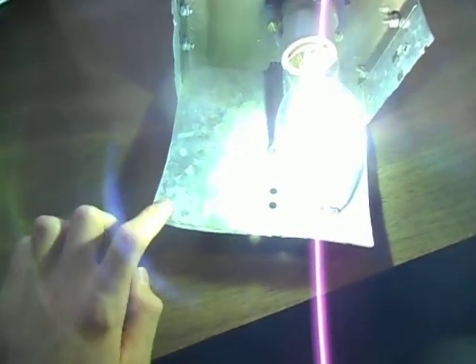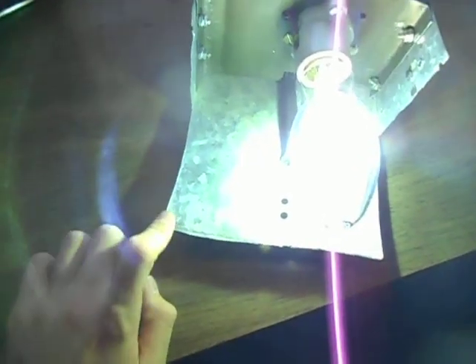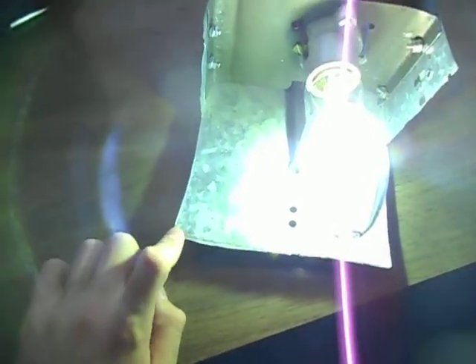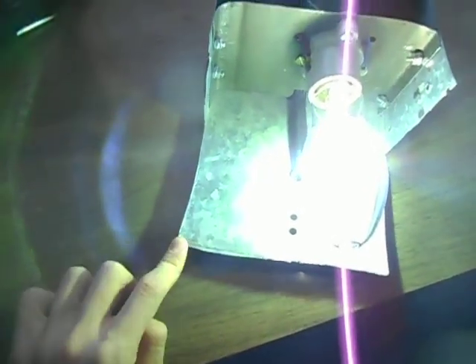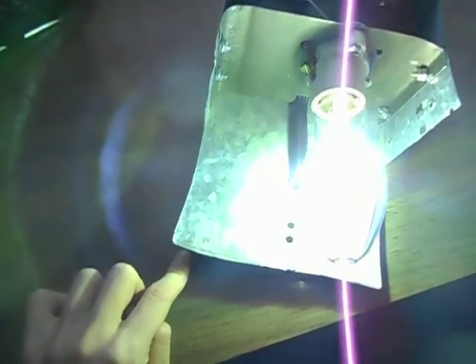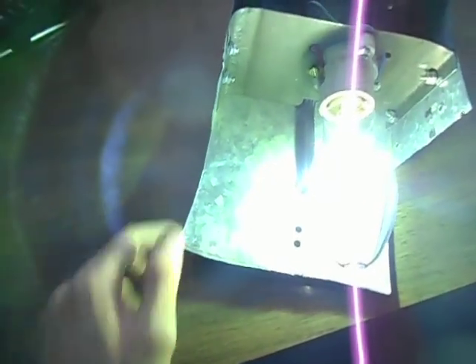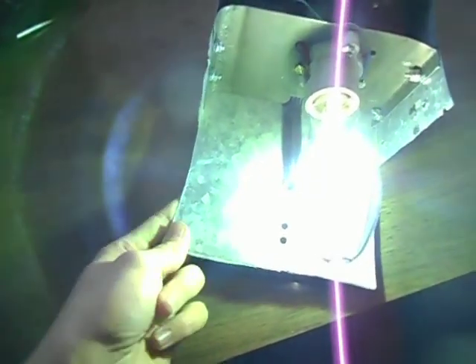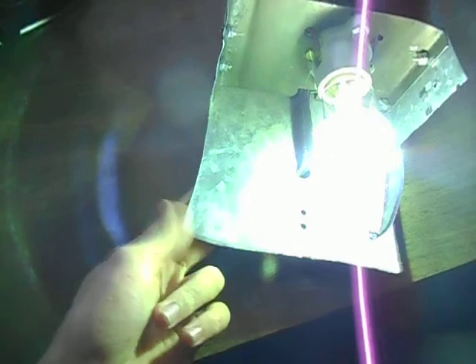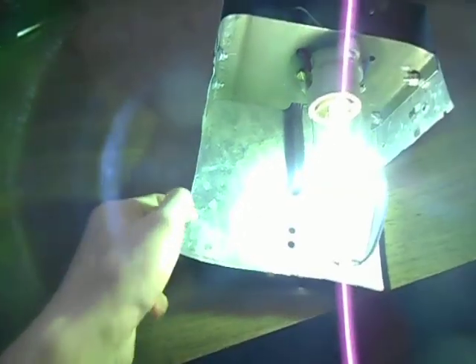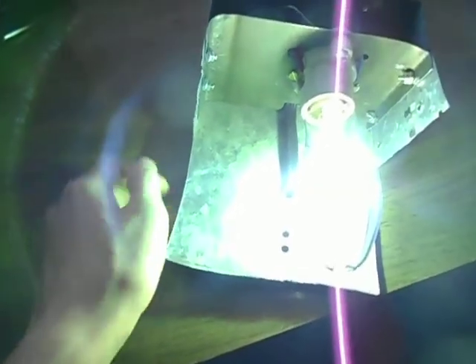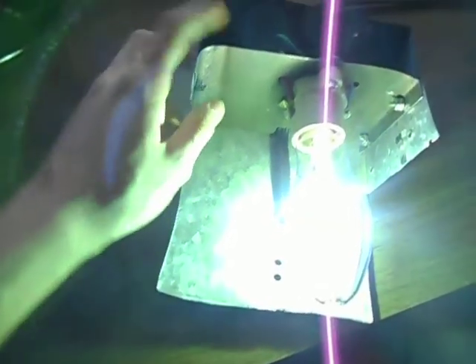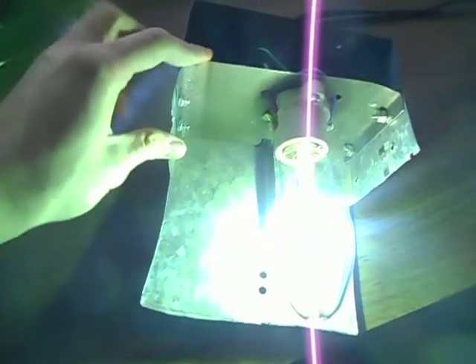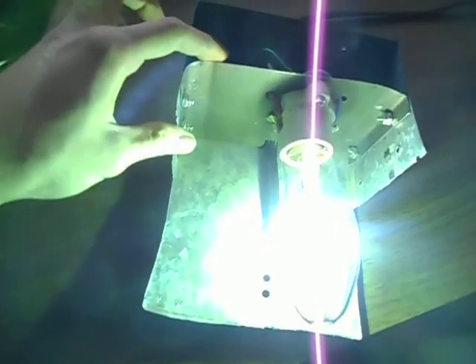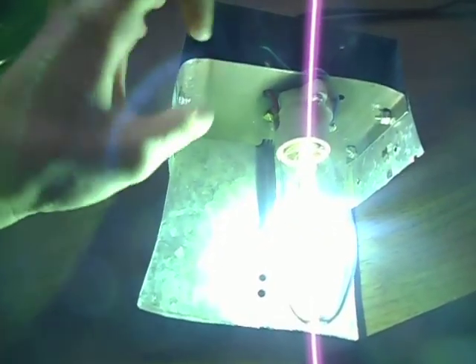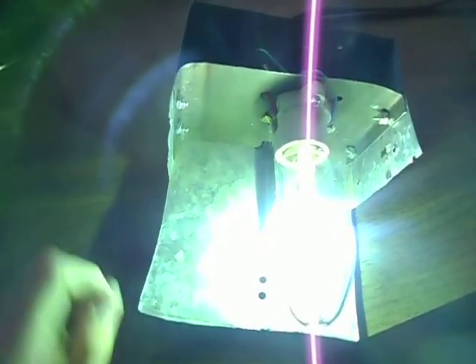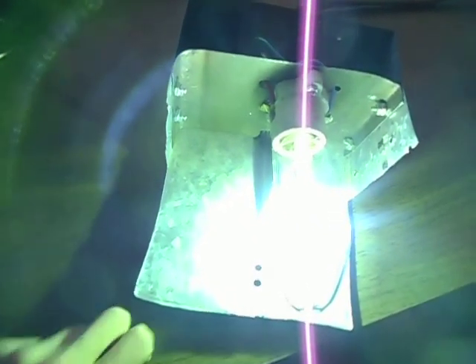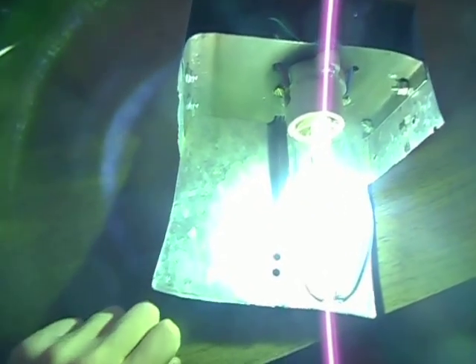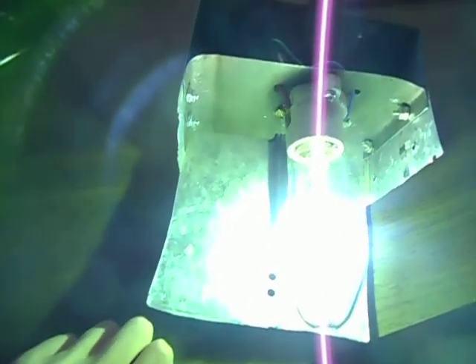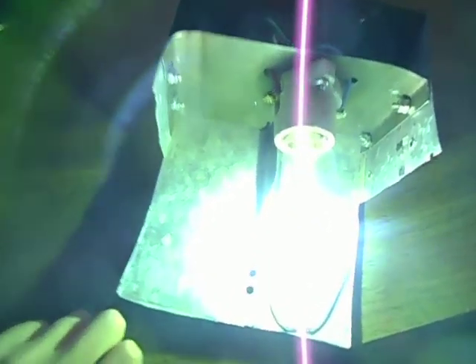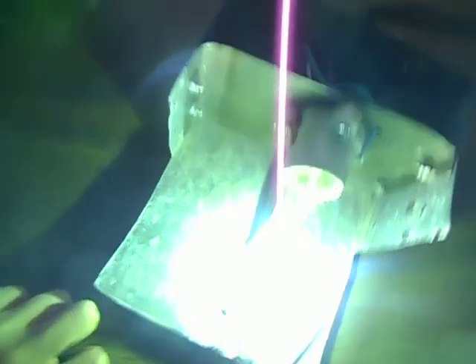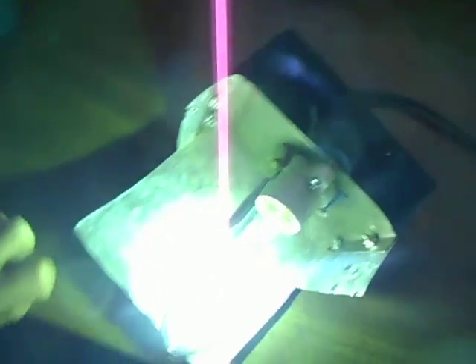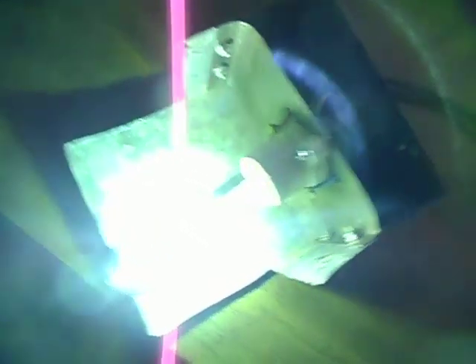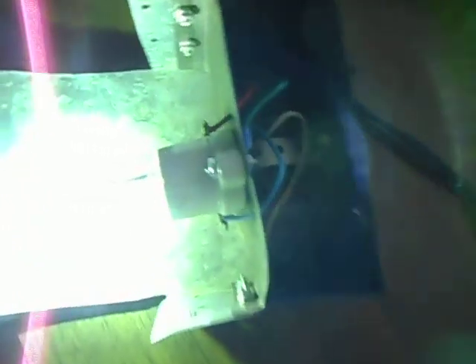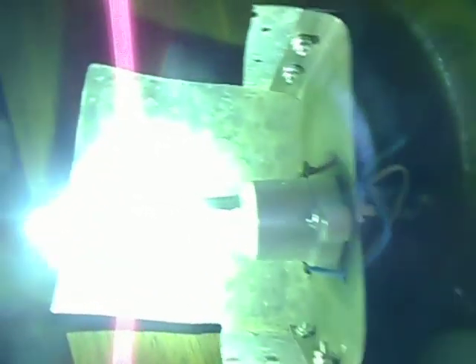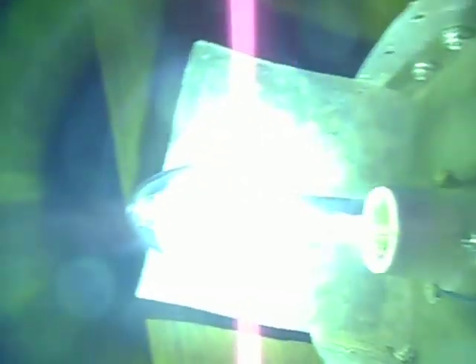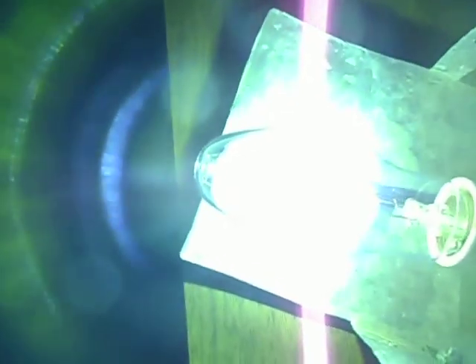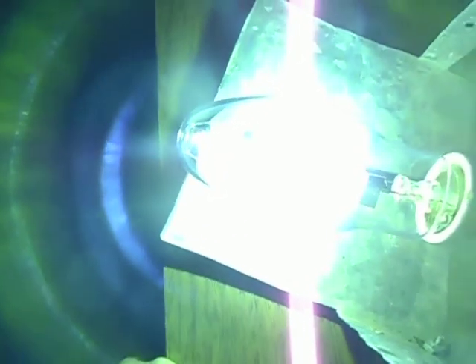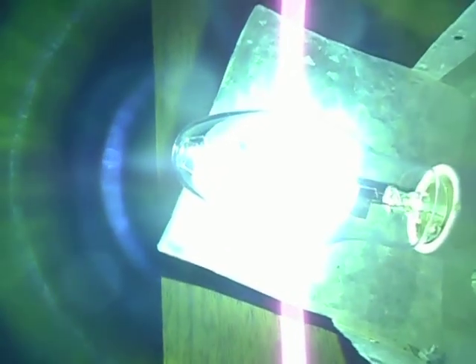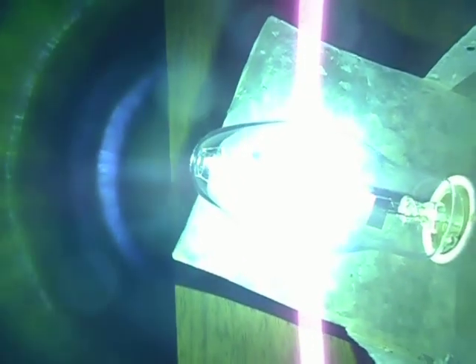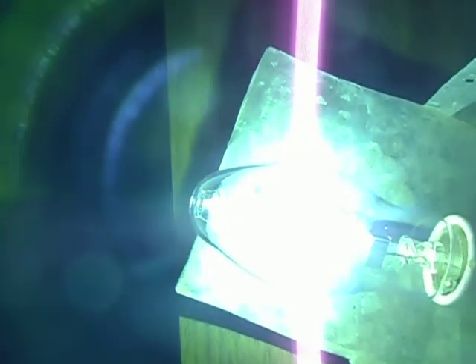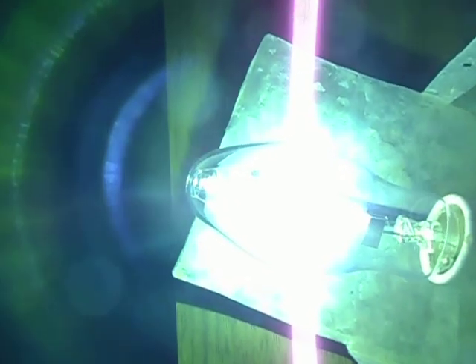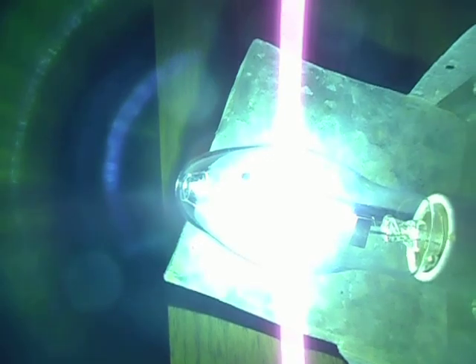This is my crappy sheet metal work. This bulb gets insanely bright.